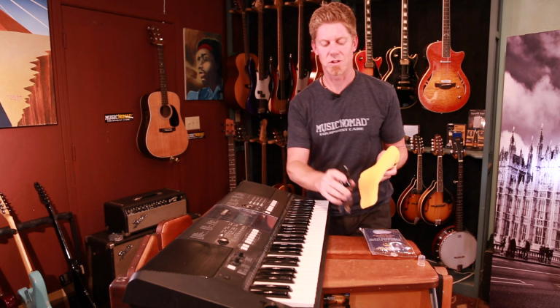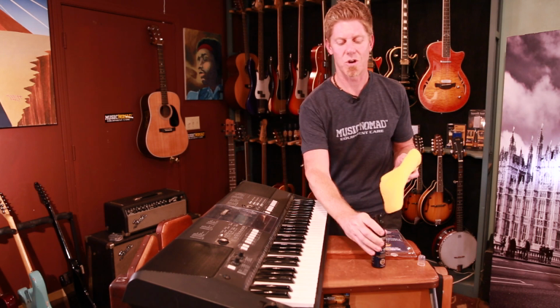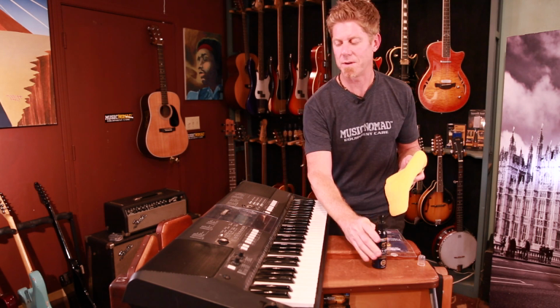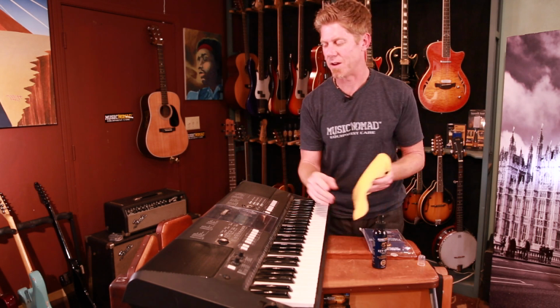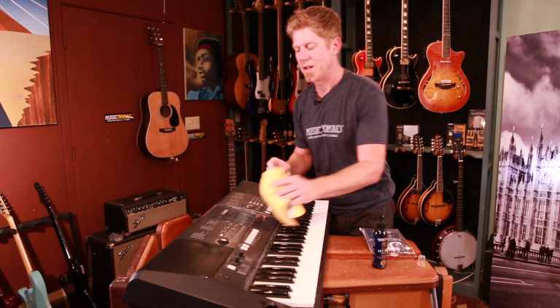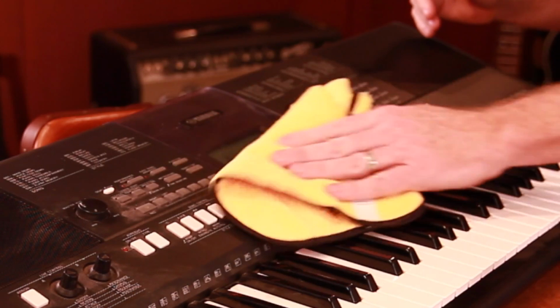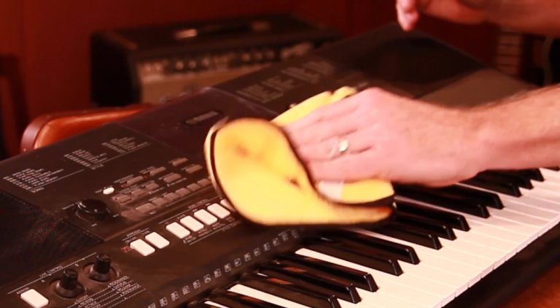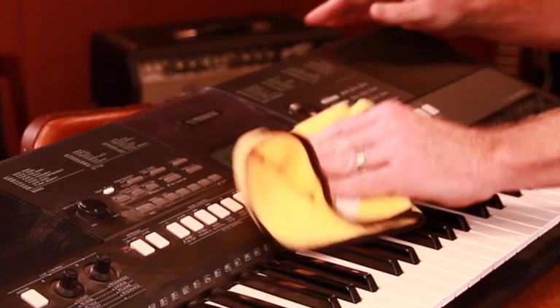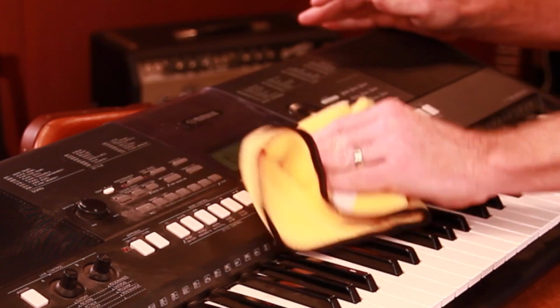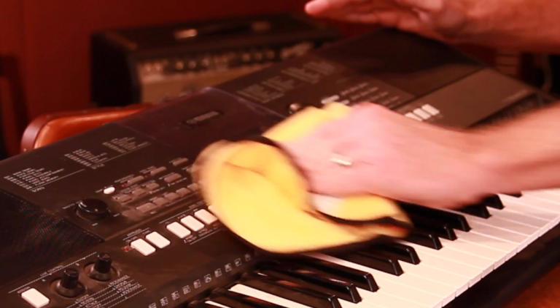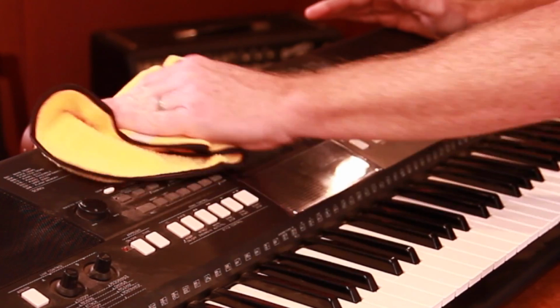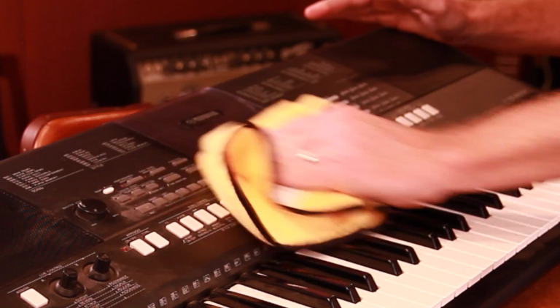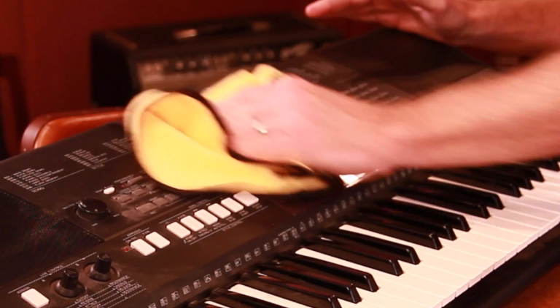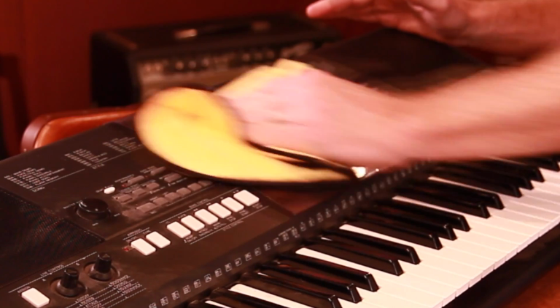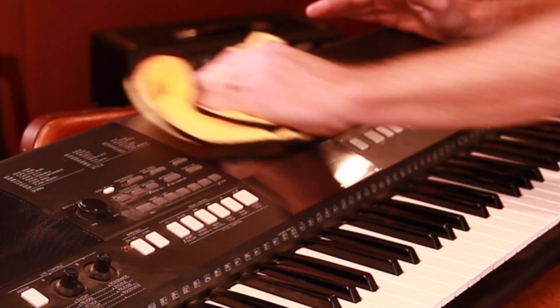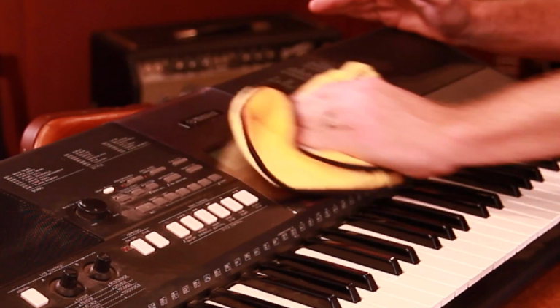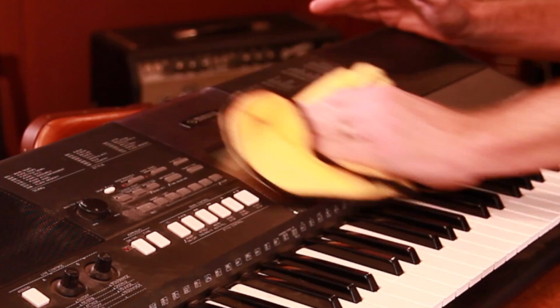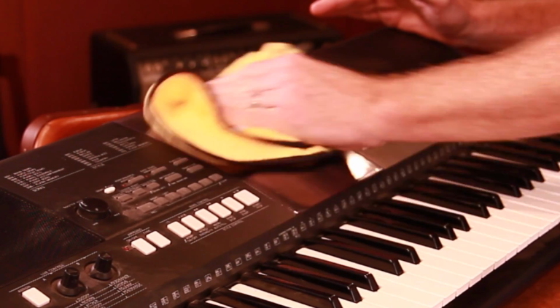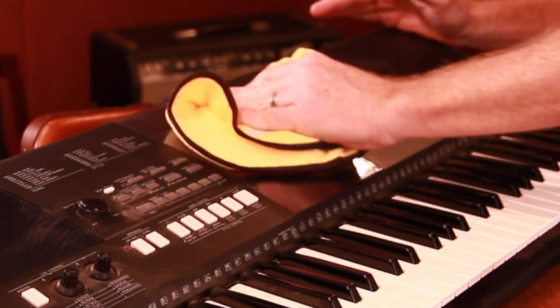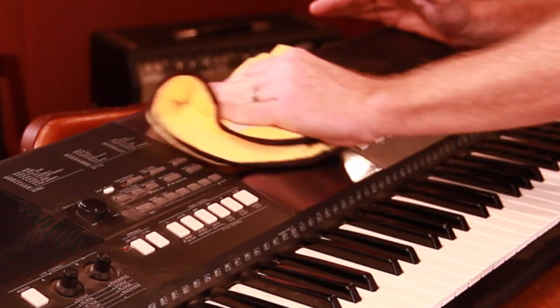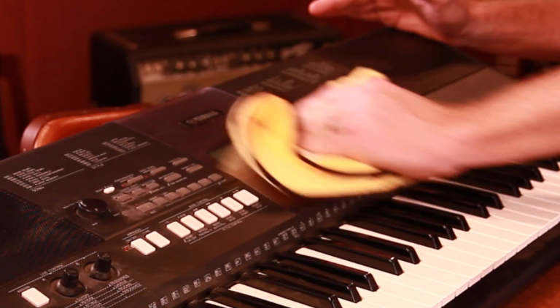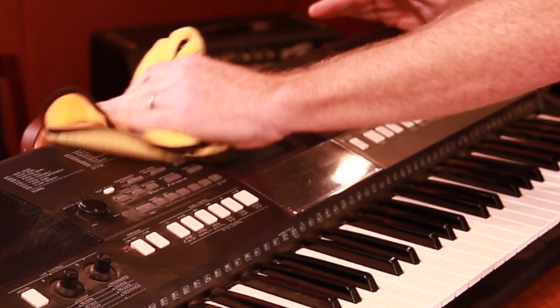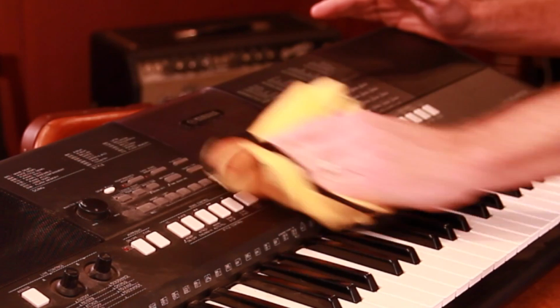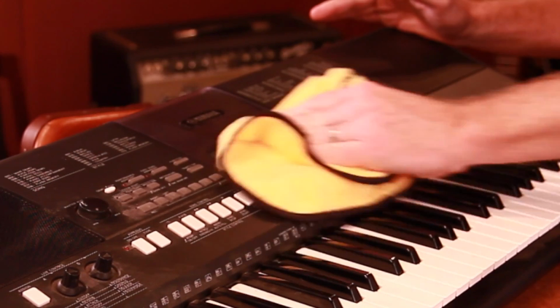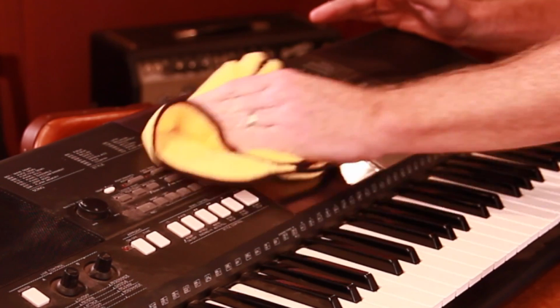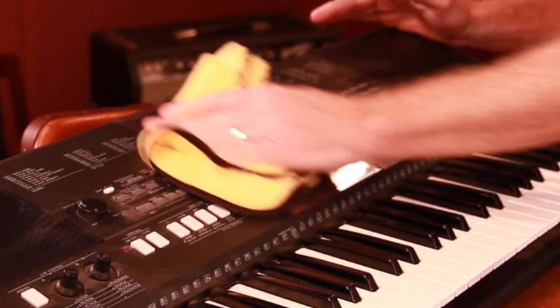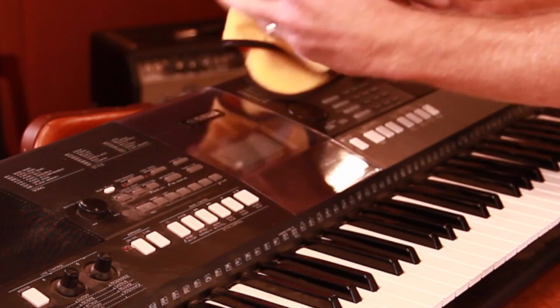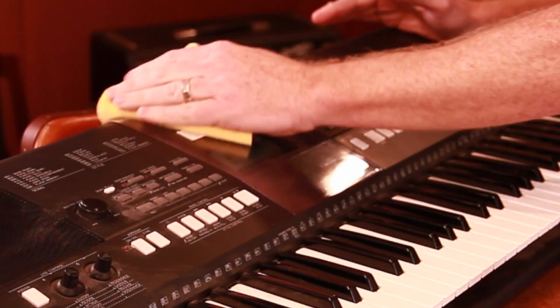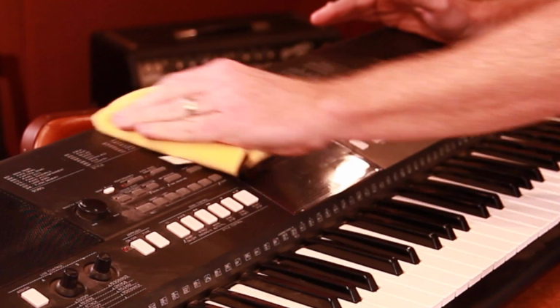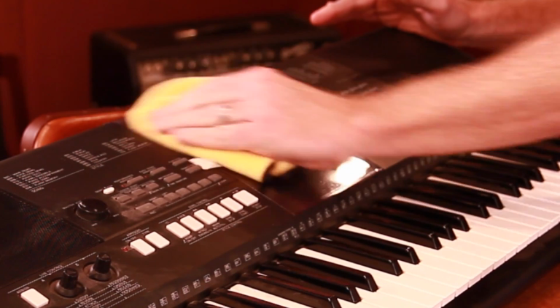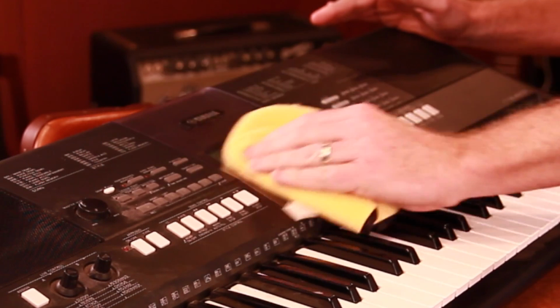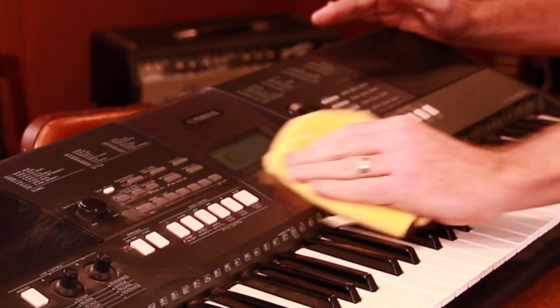Then you just start wiping down. The plastic on here looks very disgusting — sweat marks — and it all comes off right there.